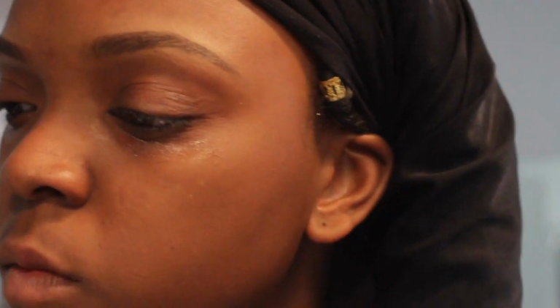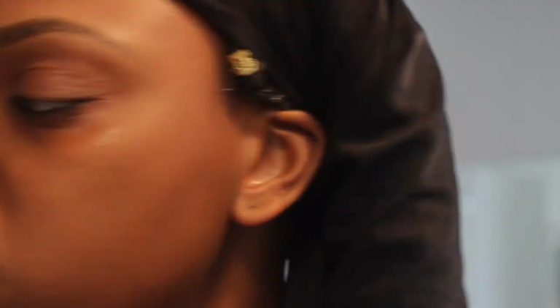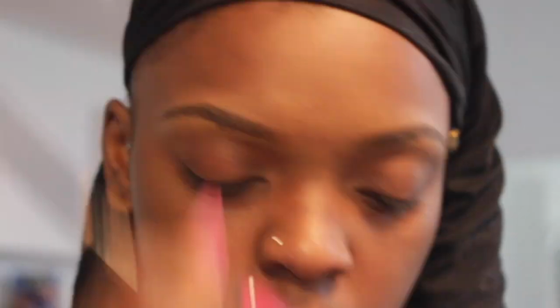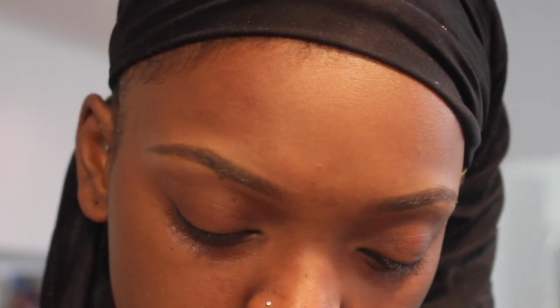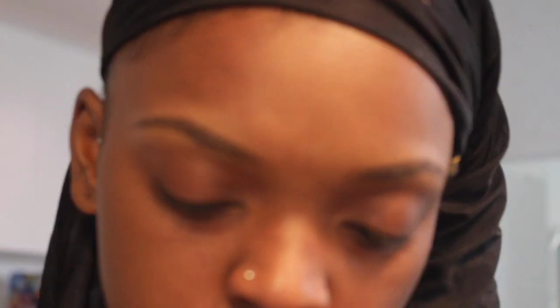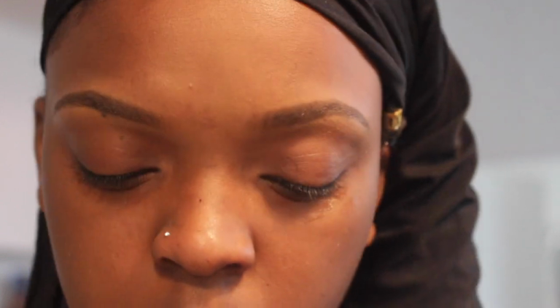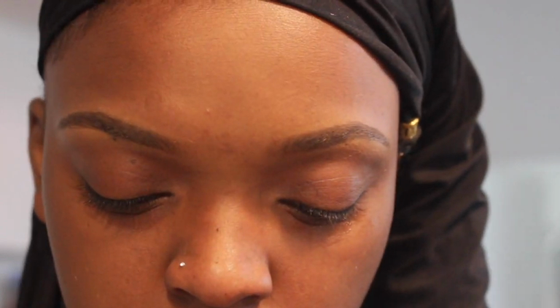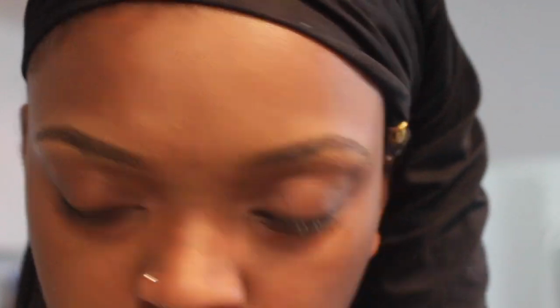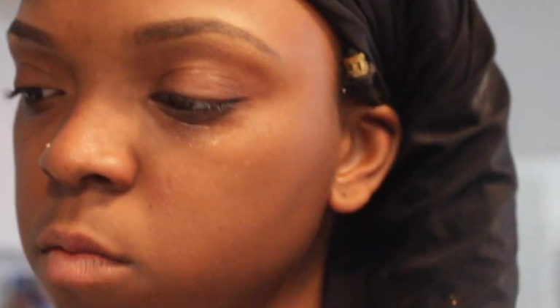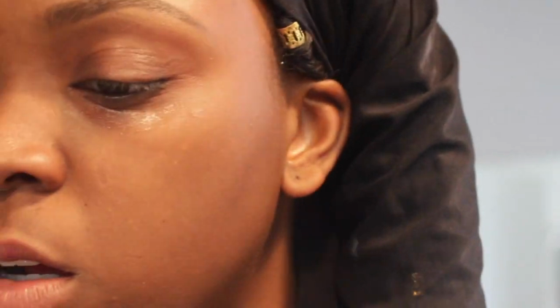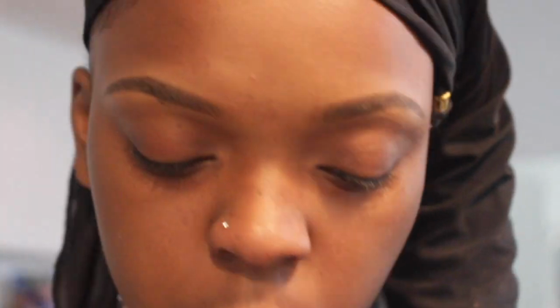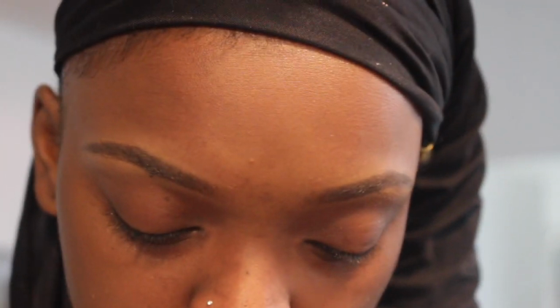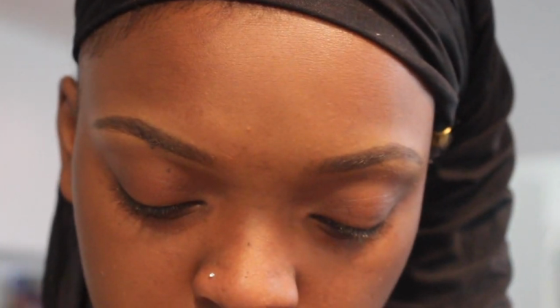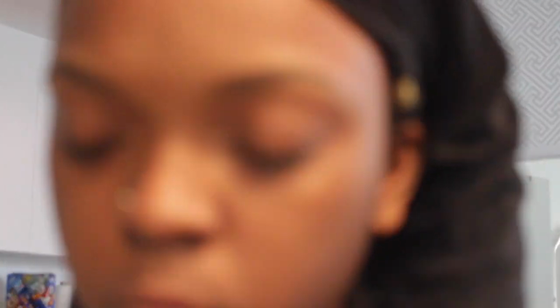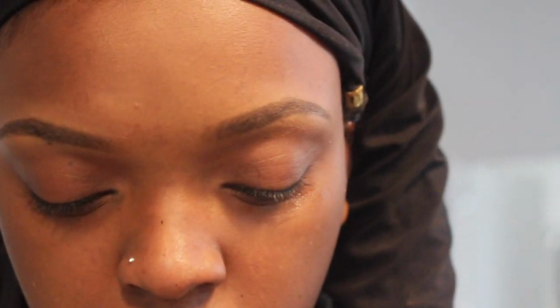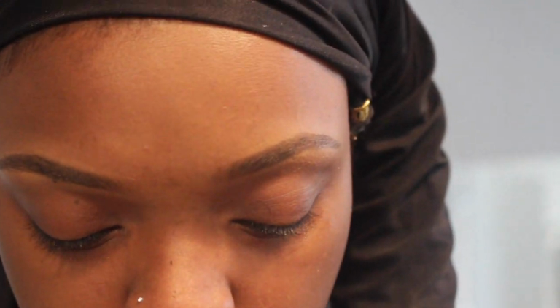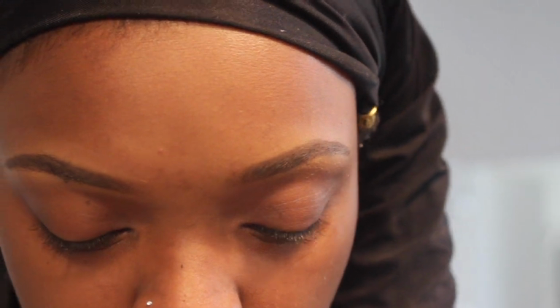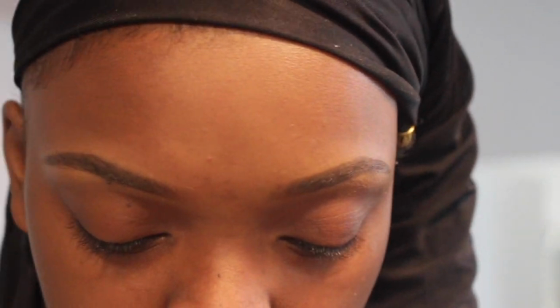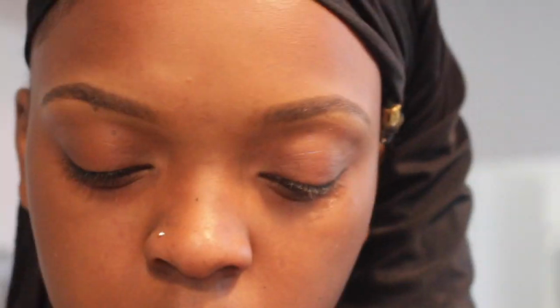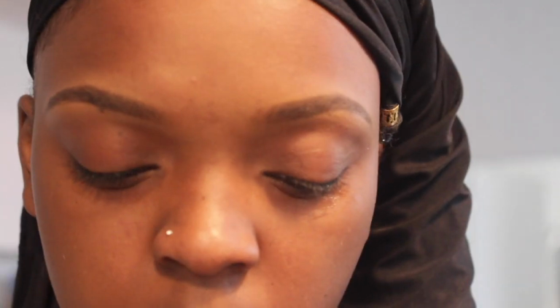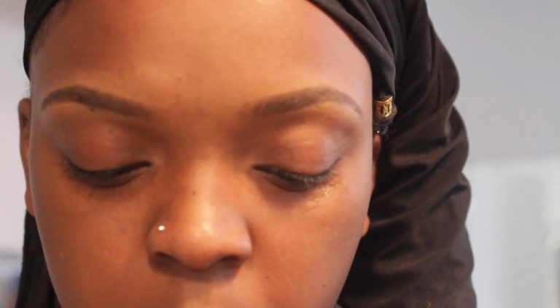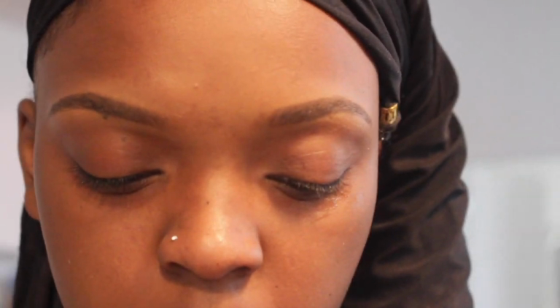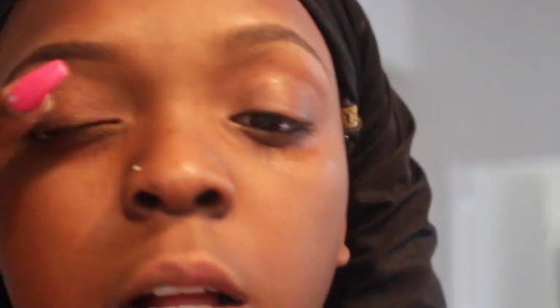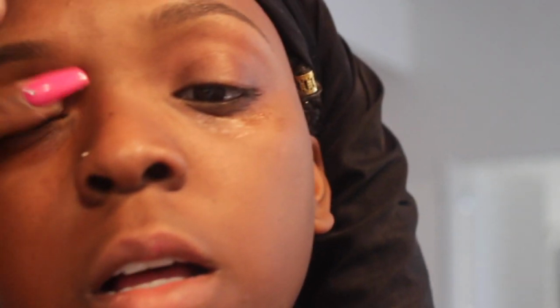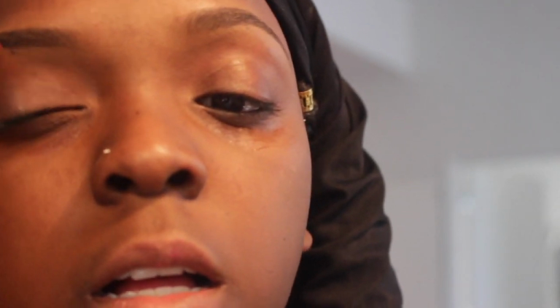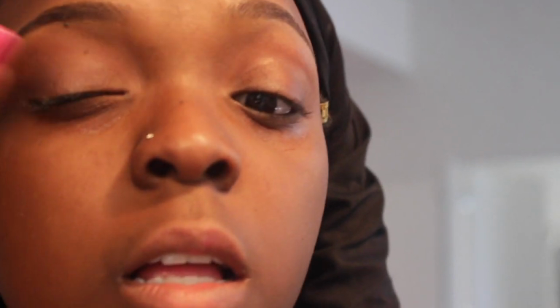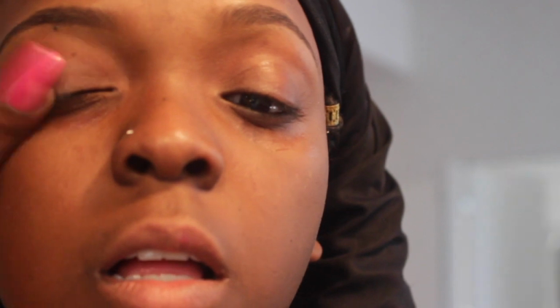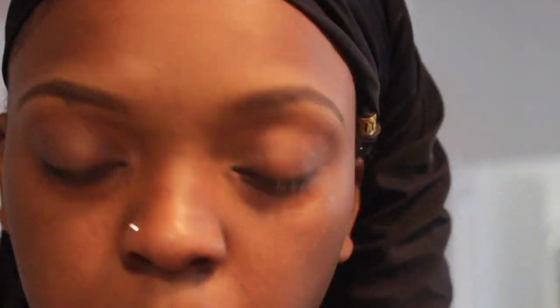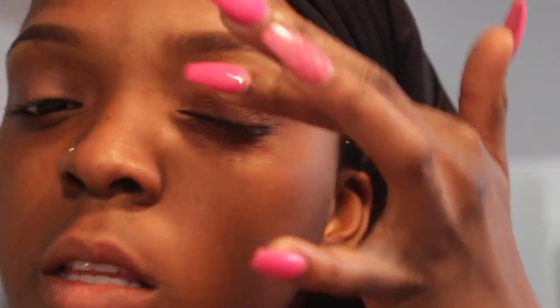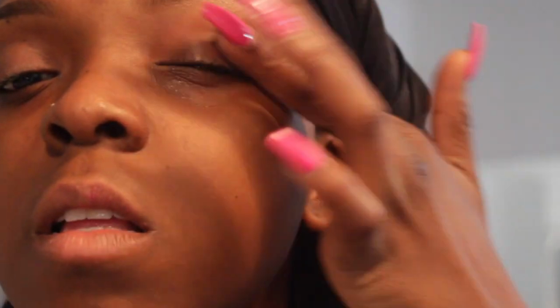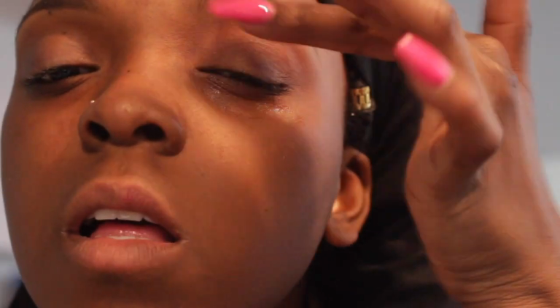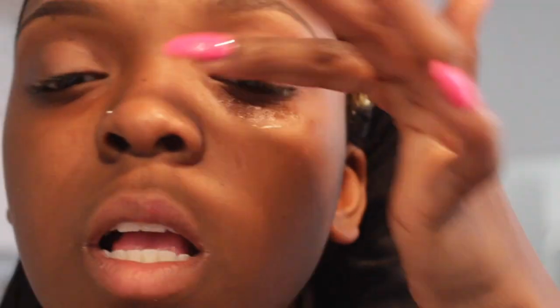I'm next going to use the eyeshadow primer by Urban Decay — this is the original. You want to make sure that you rub it in. This helps the eyeshadow become more vibrant and it lasts longer when you actually use this primer.